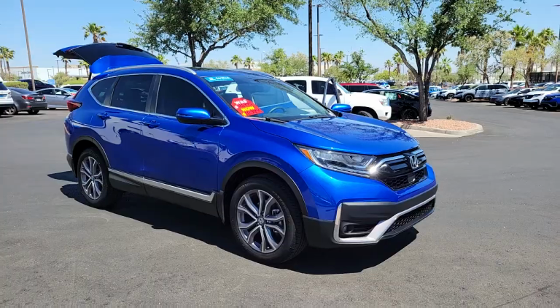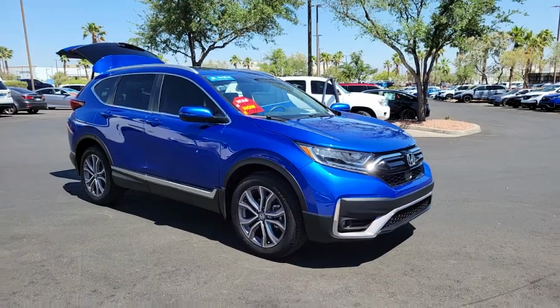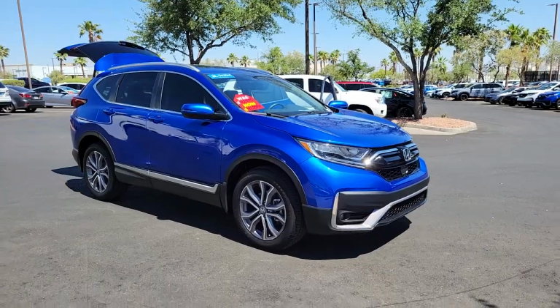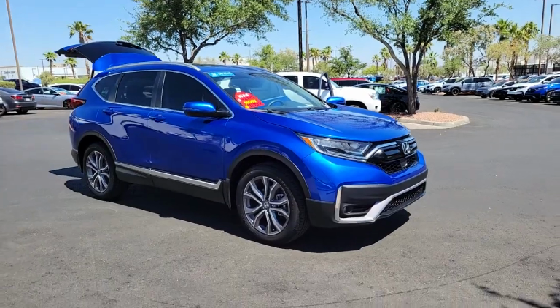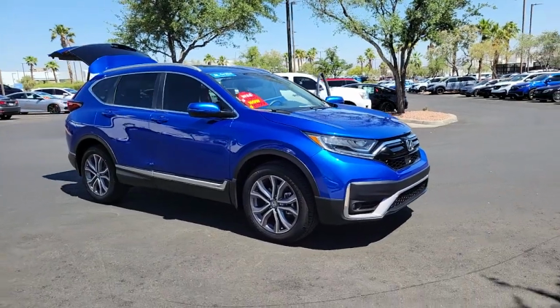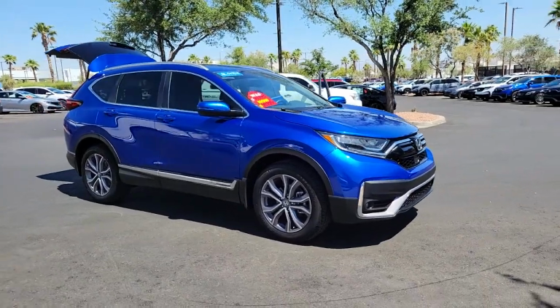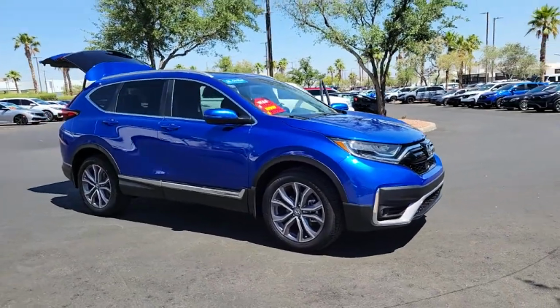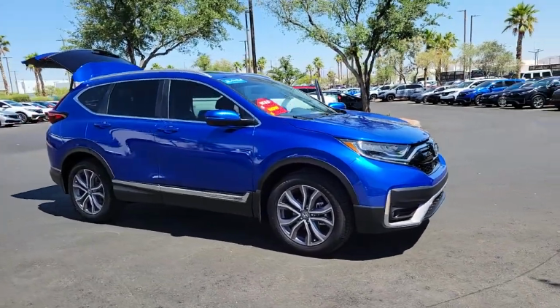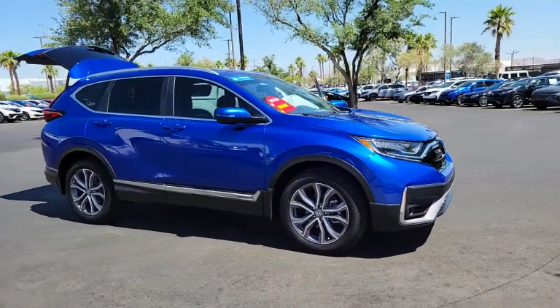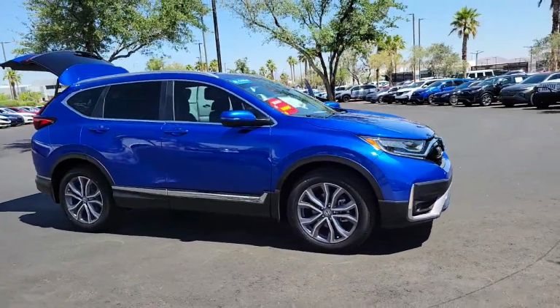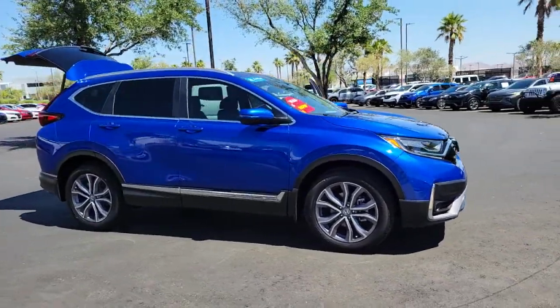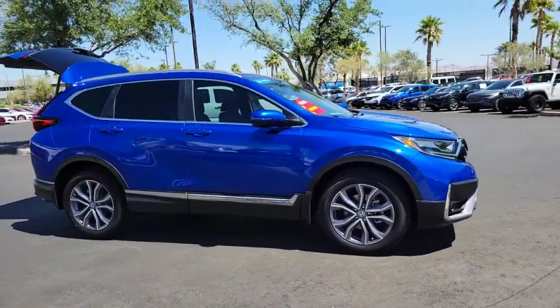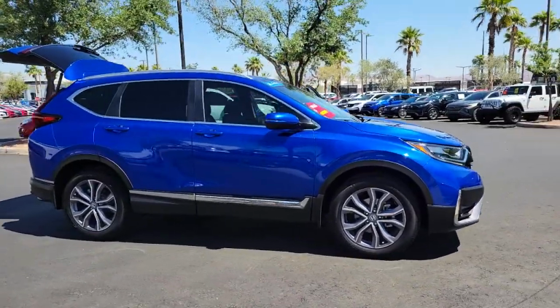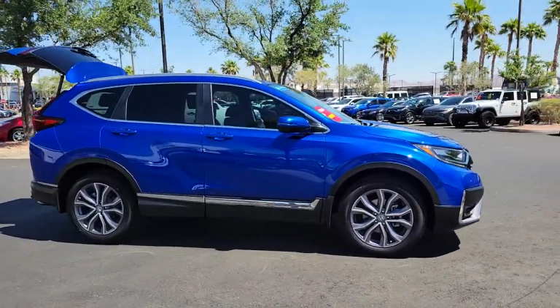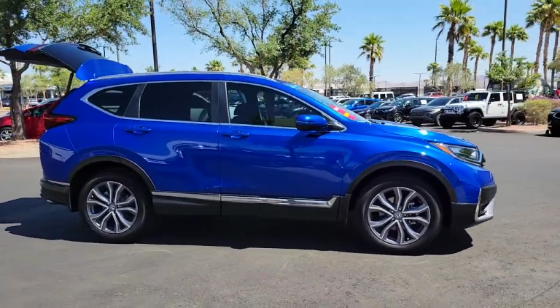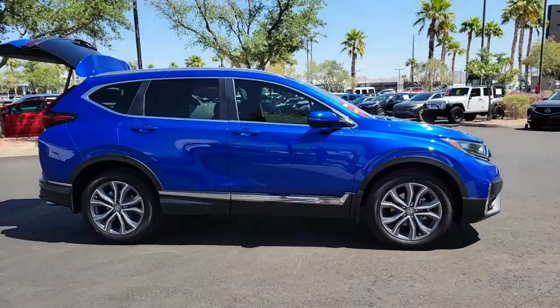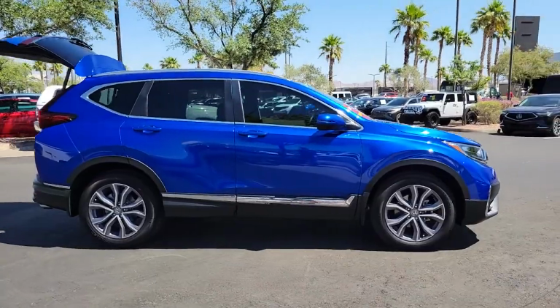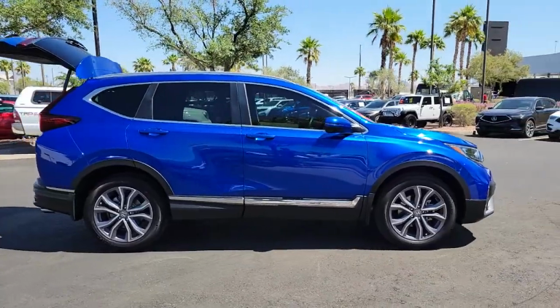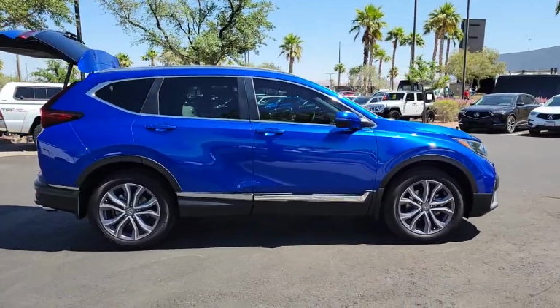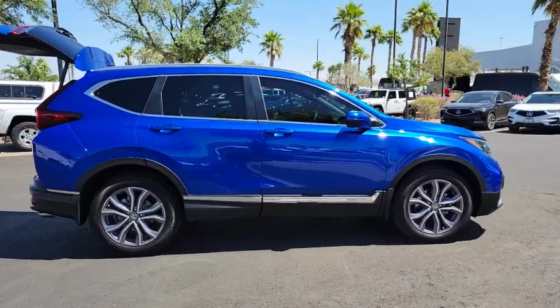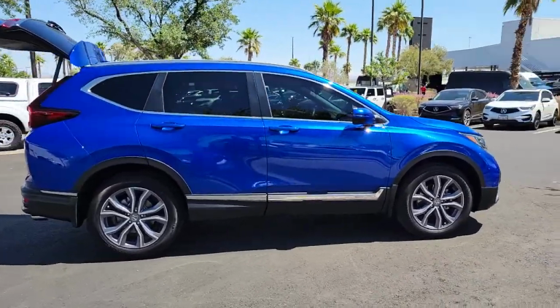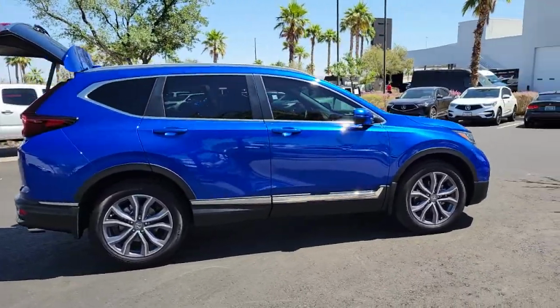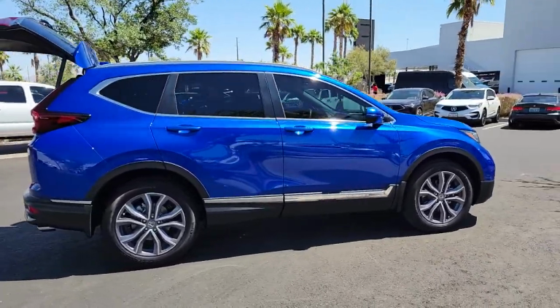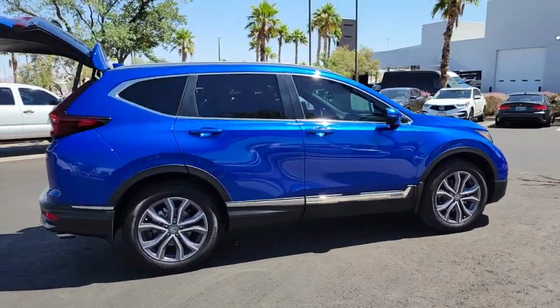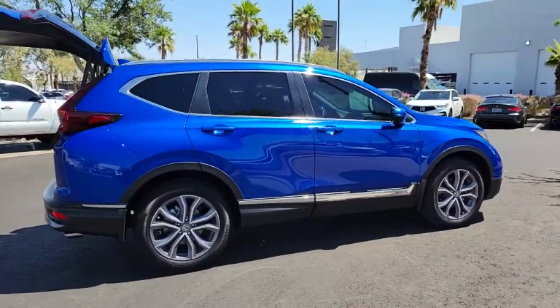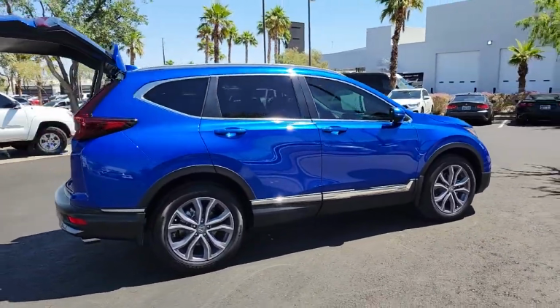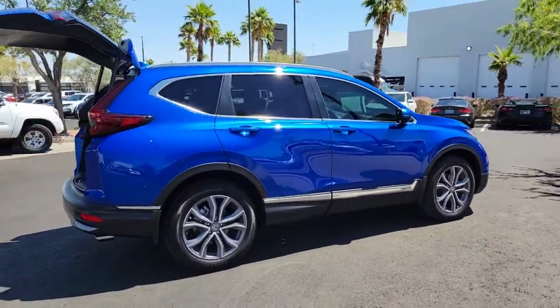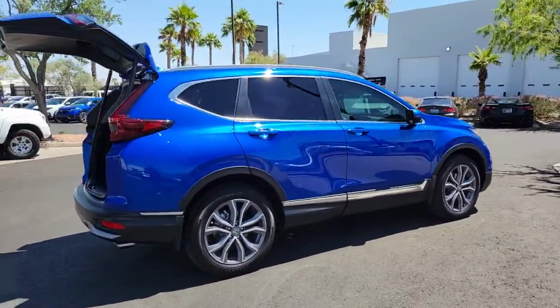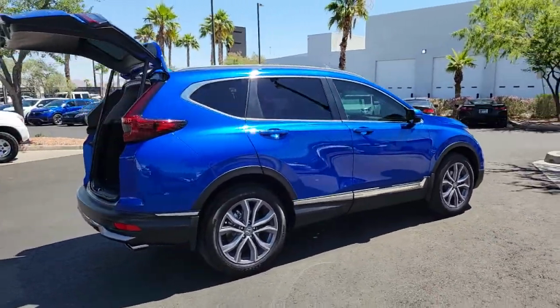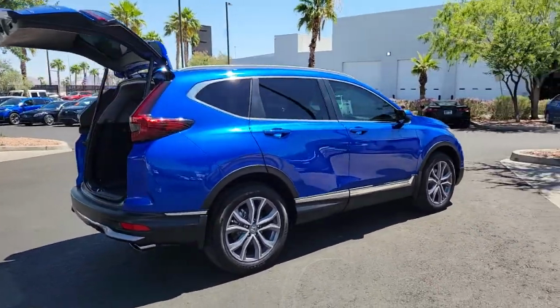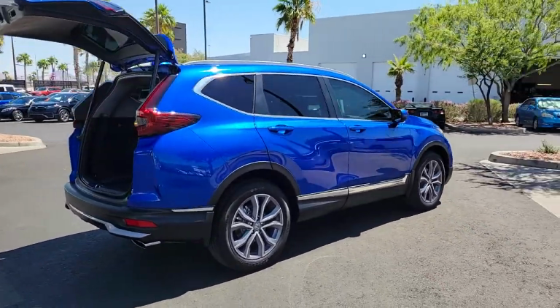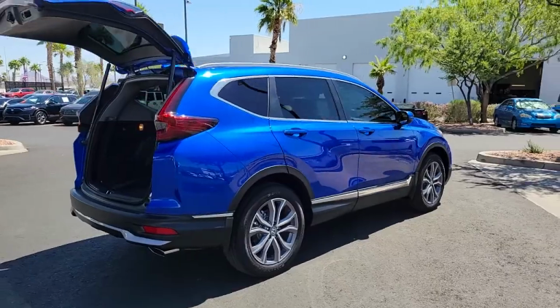Looking for your dream car? It could be the 2022 Honda CR-V. This vehicle still has fewer than 5,000 miles on the clock, so it won't last long.